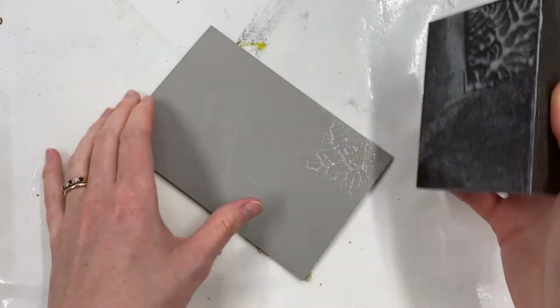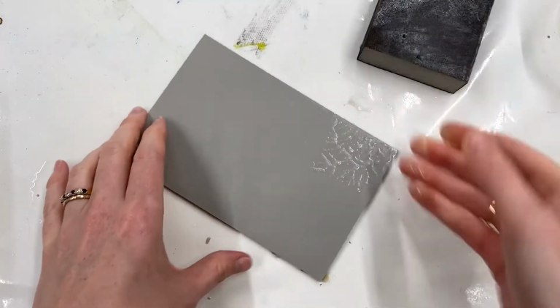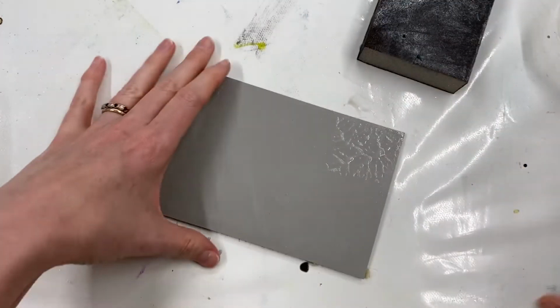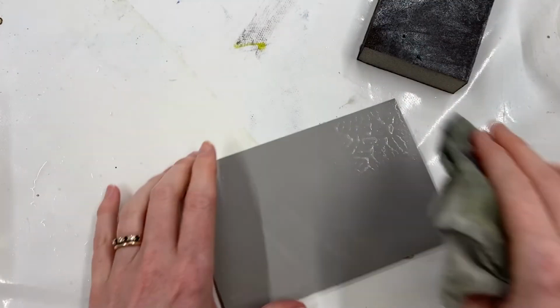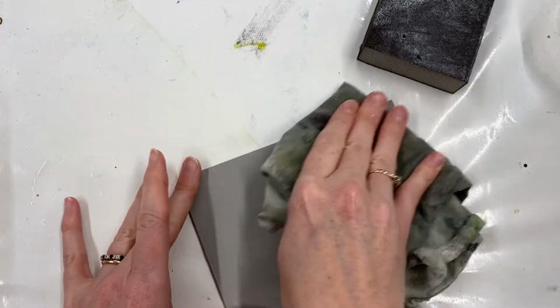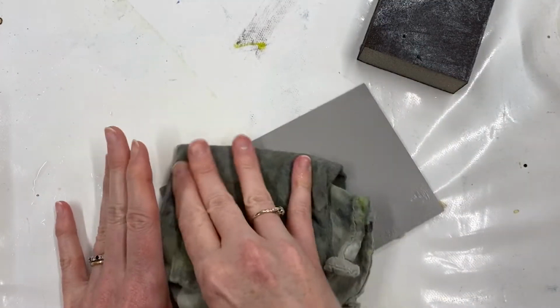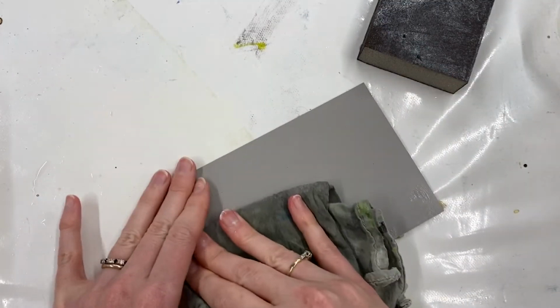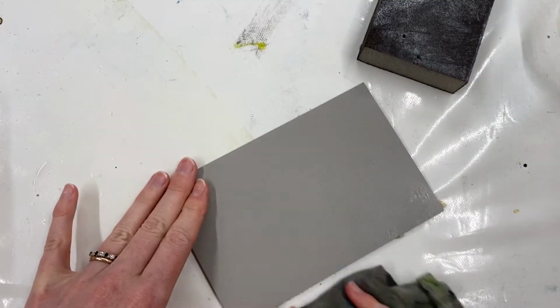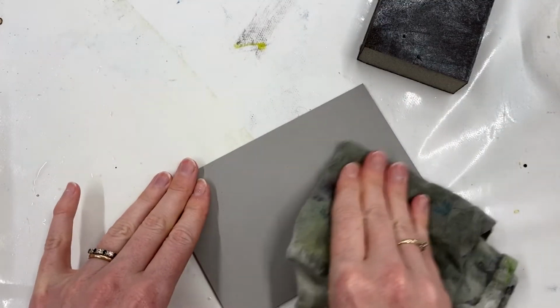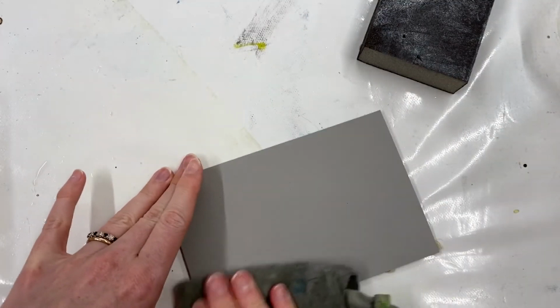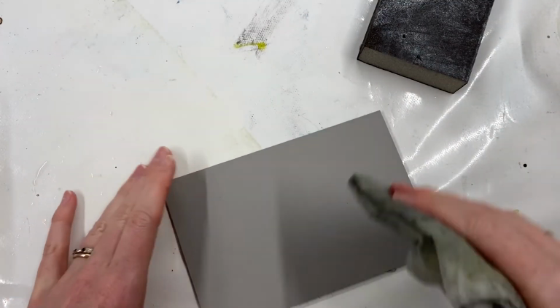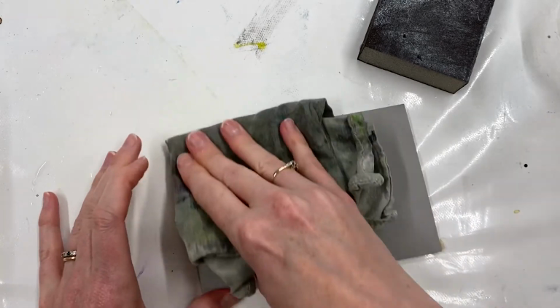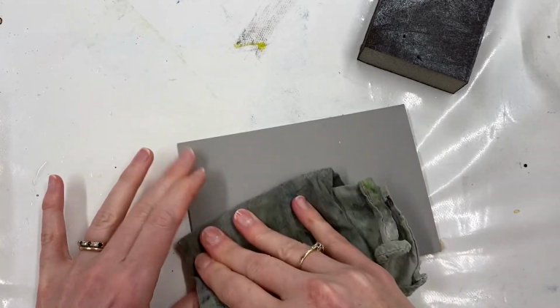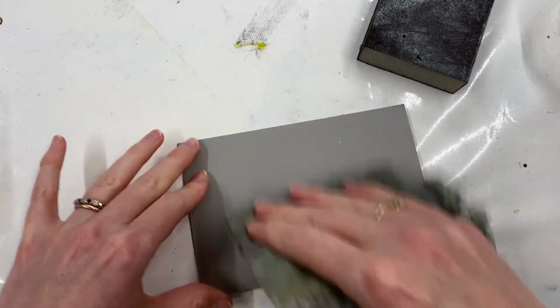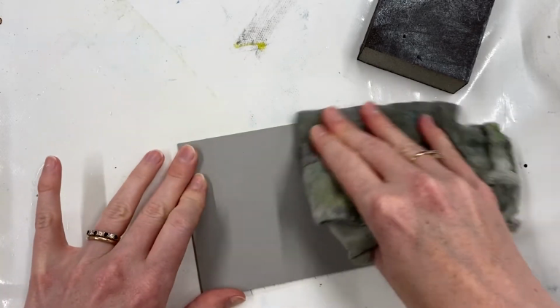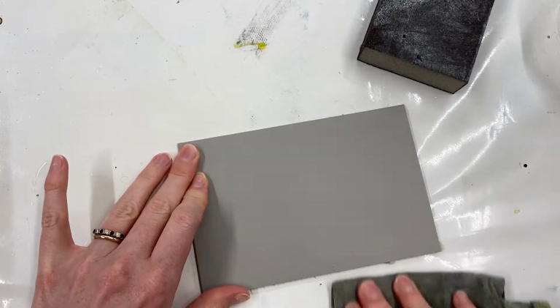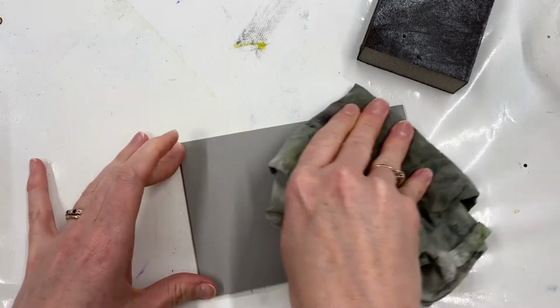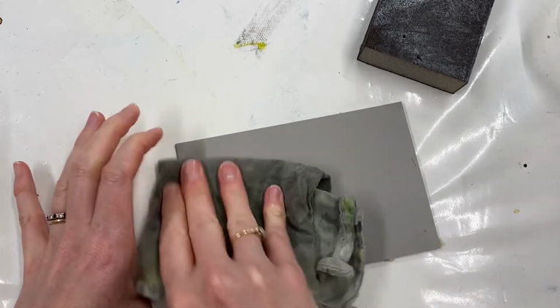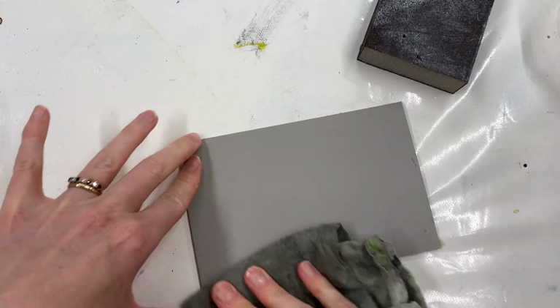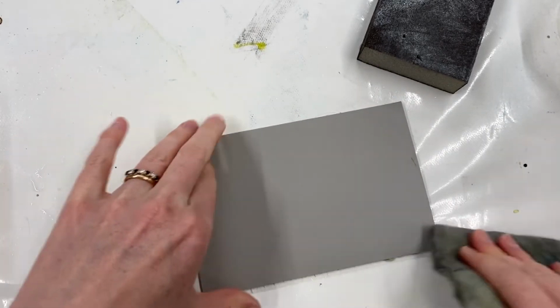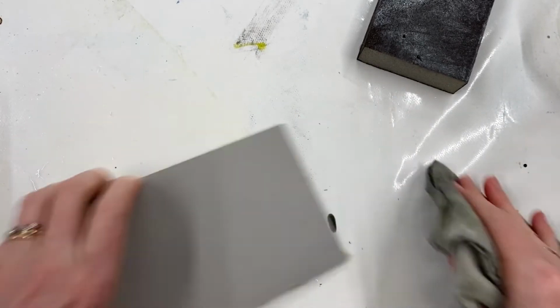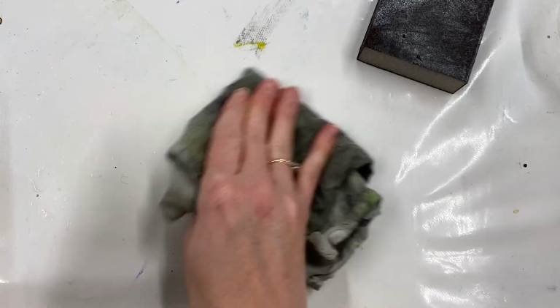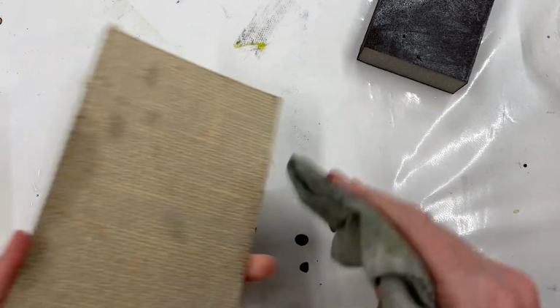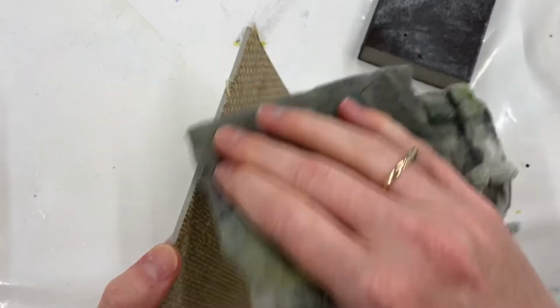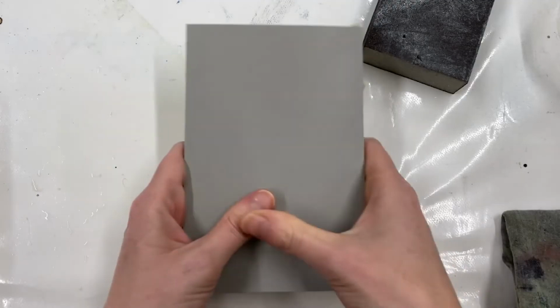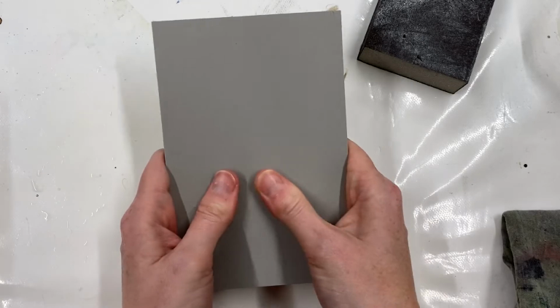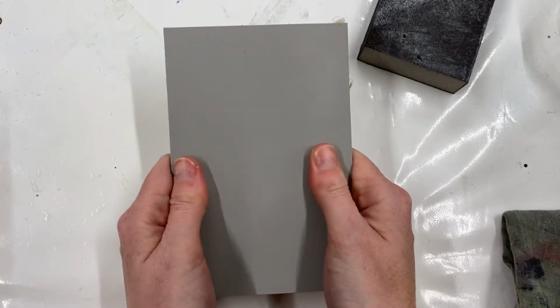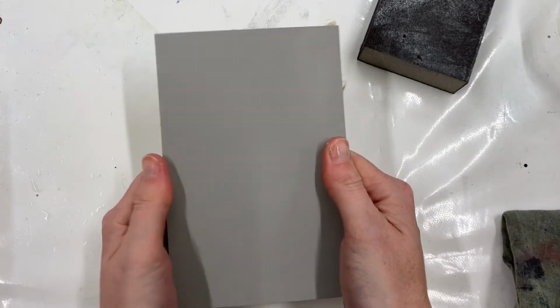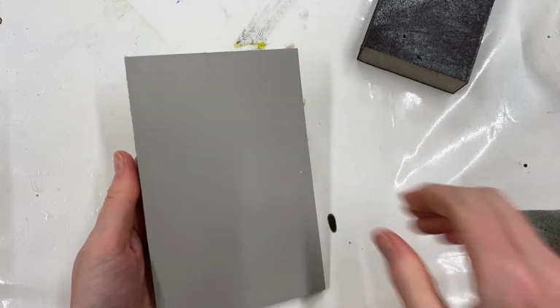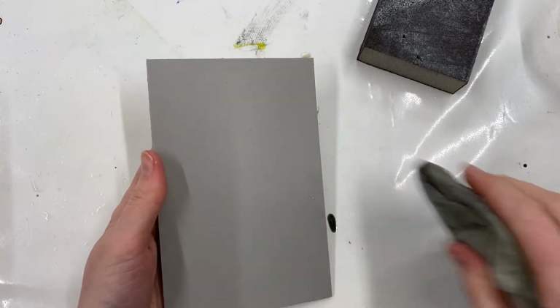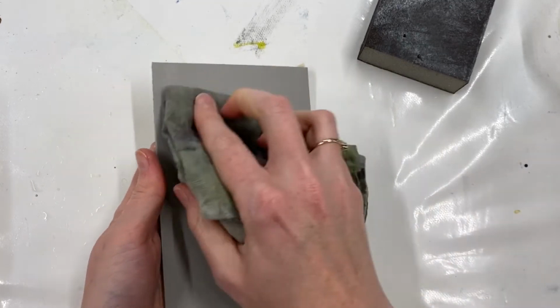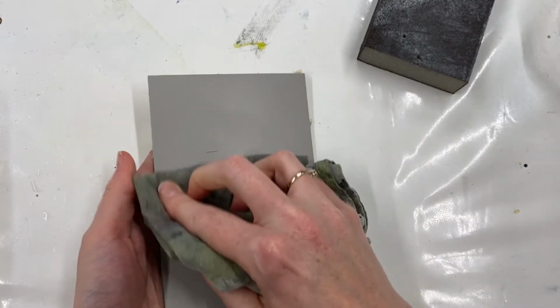Buff over that surface, give it a little dry. I really don't want my block to be wet when I'm carving it, and I don't want it to get too wet so that it will warp. You should find that you'll get much better ink adhesion now.